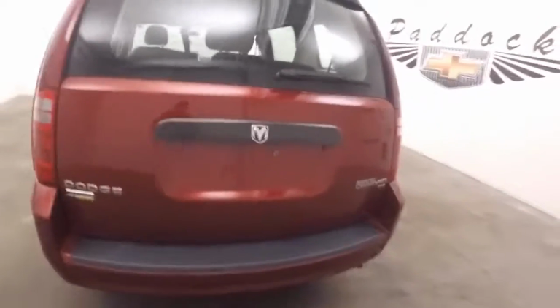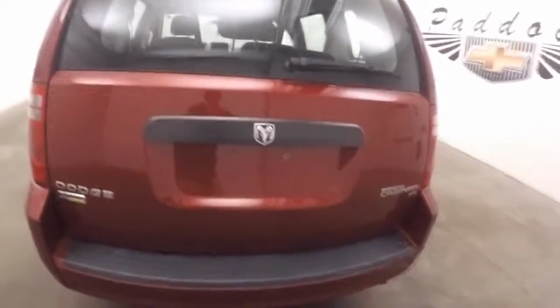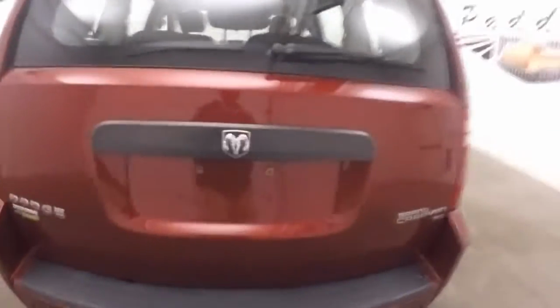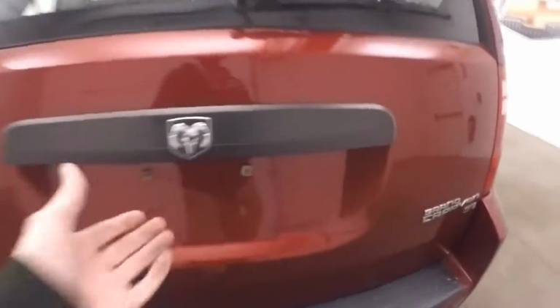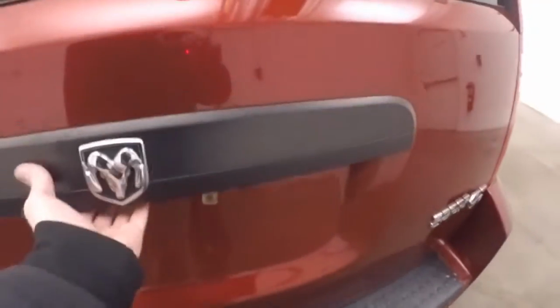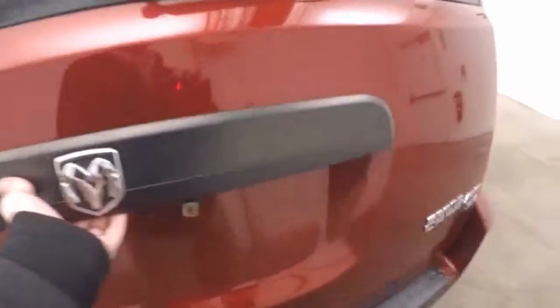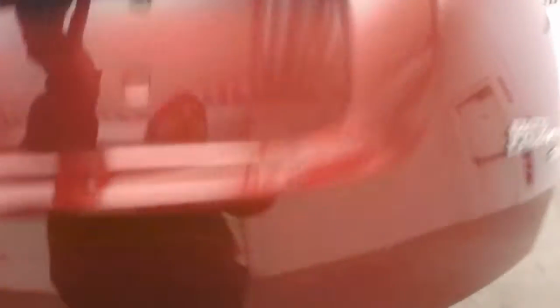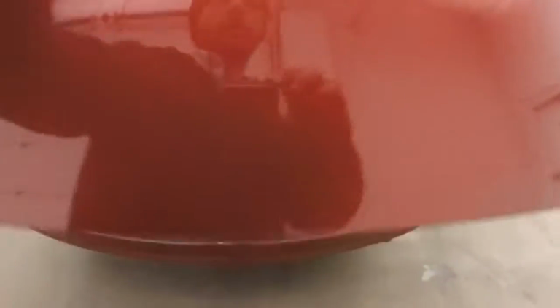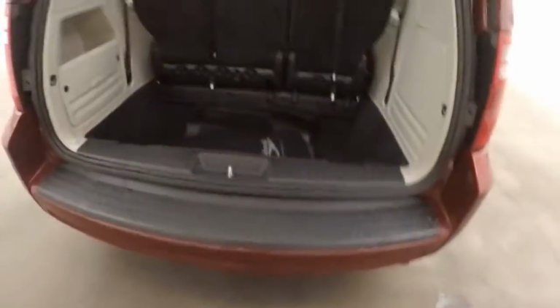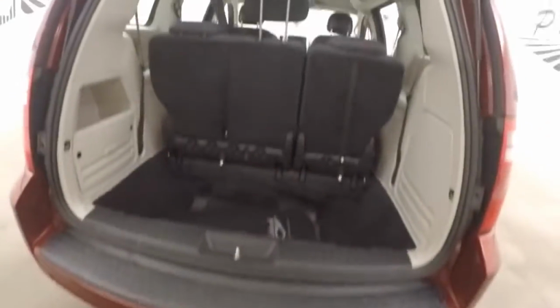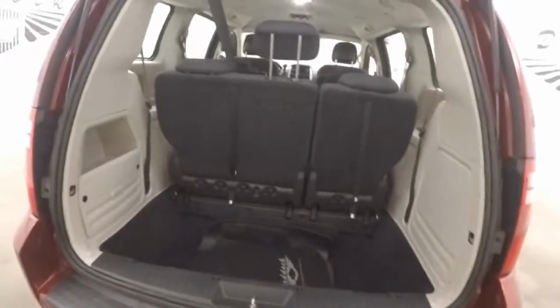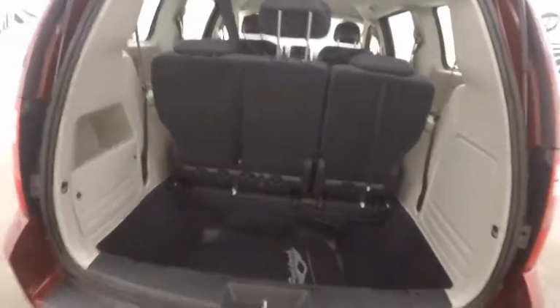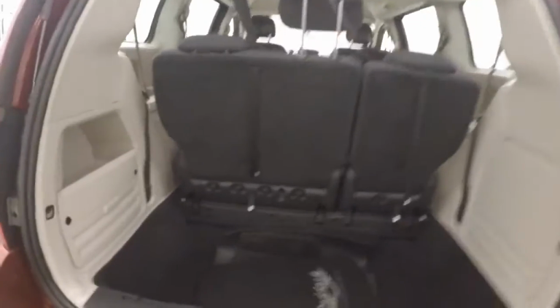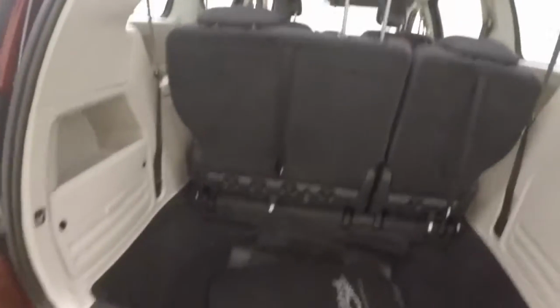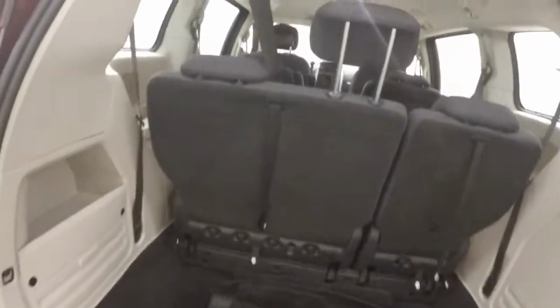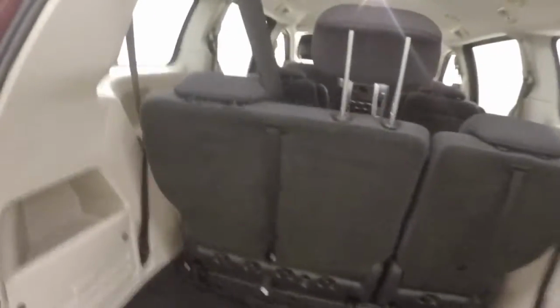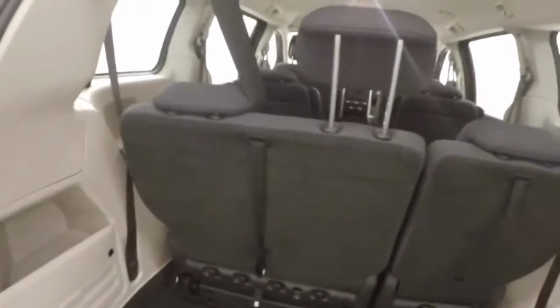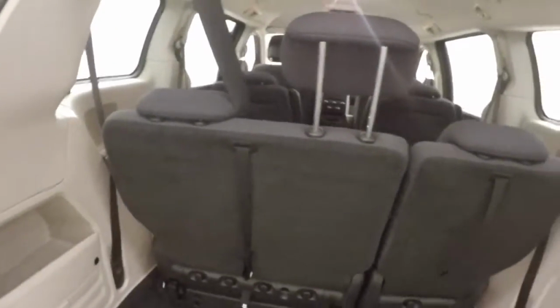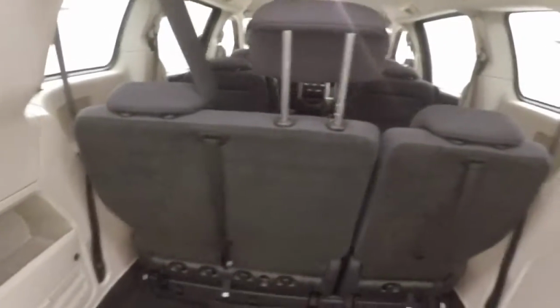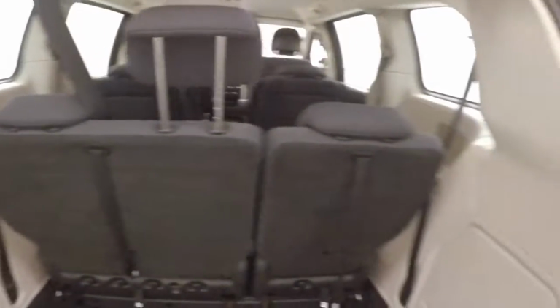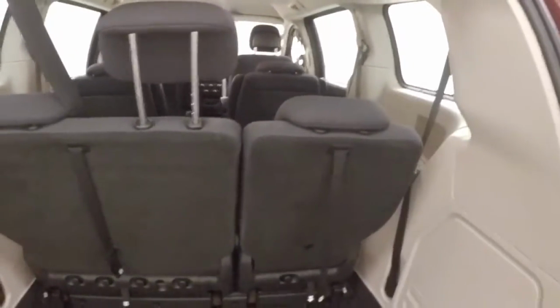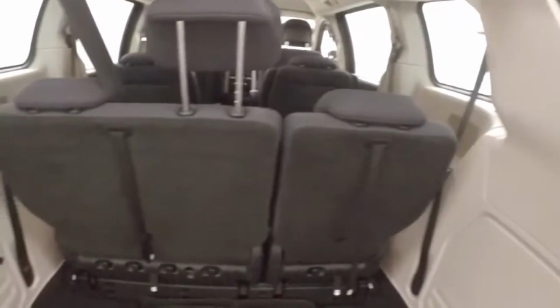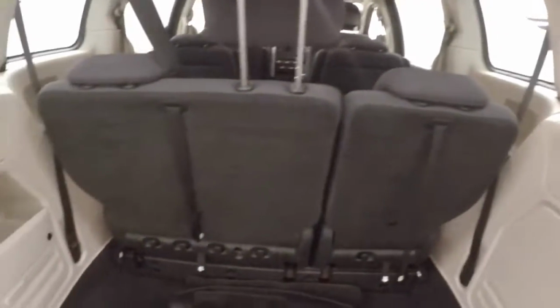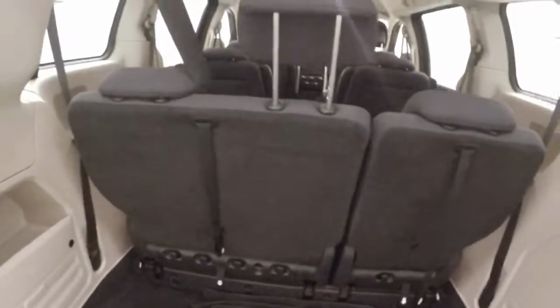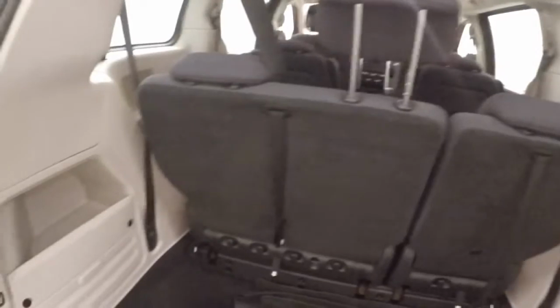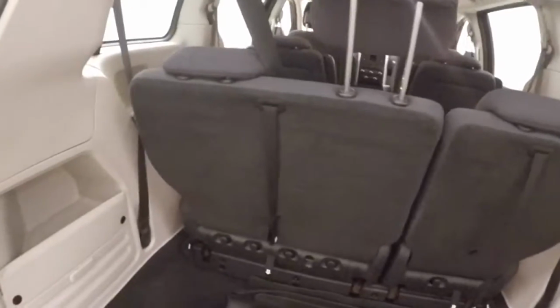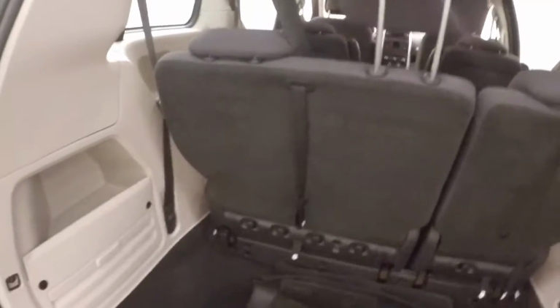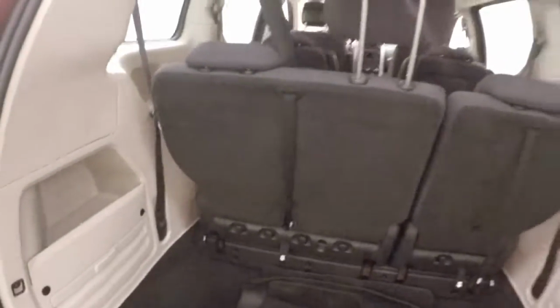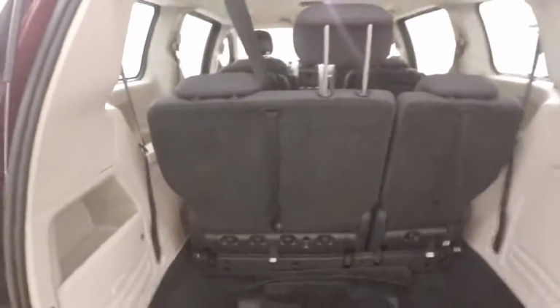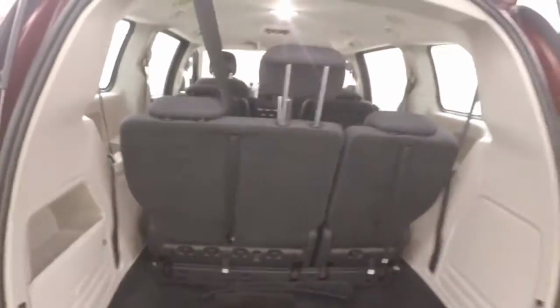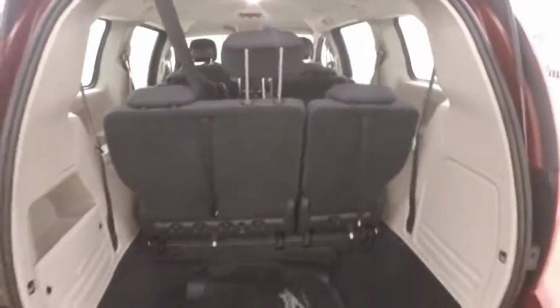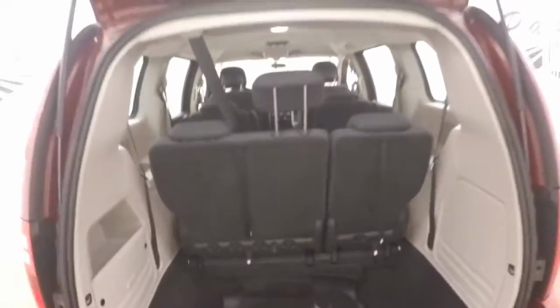Going down around the back here. Plenty of cargo space. This does have stow and go. The third row seating are in right now. You can actually take them fully out, fold them back, and gain way more cargo area.